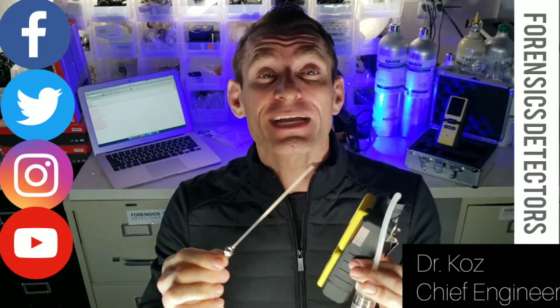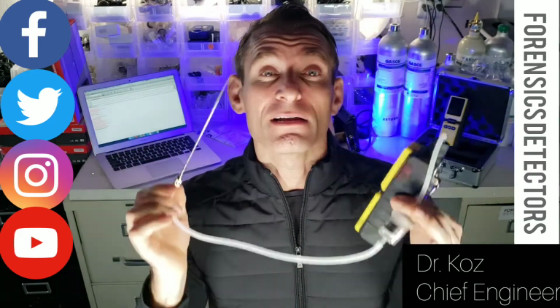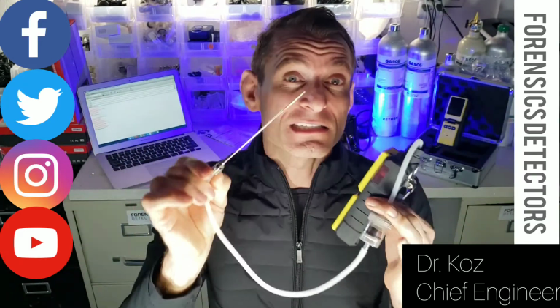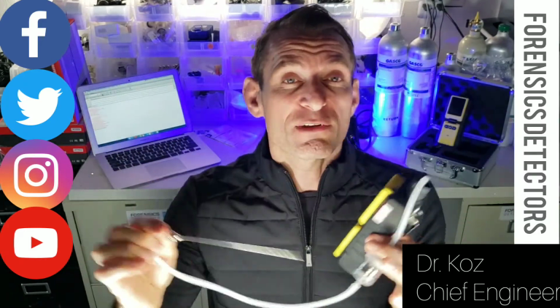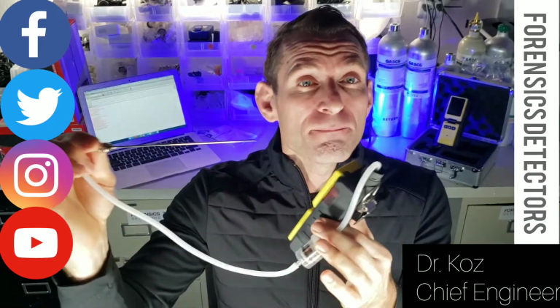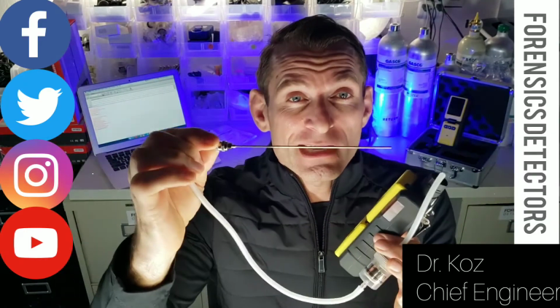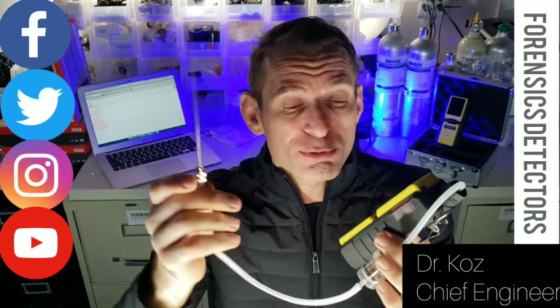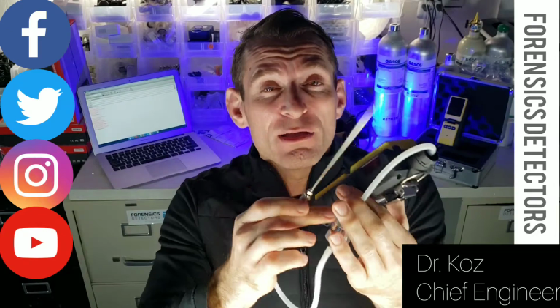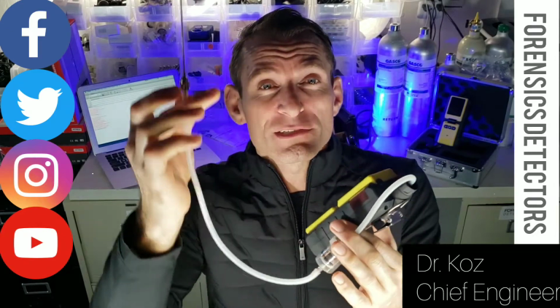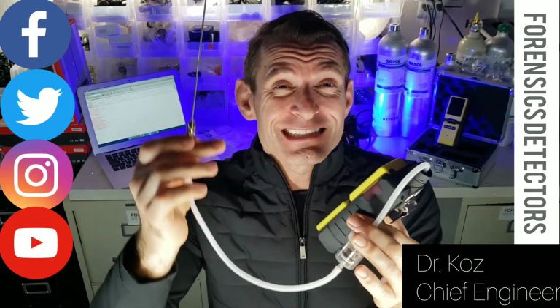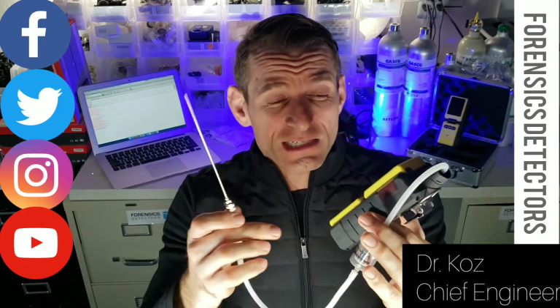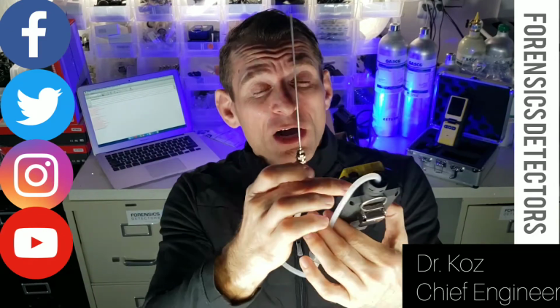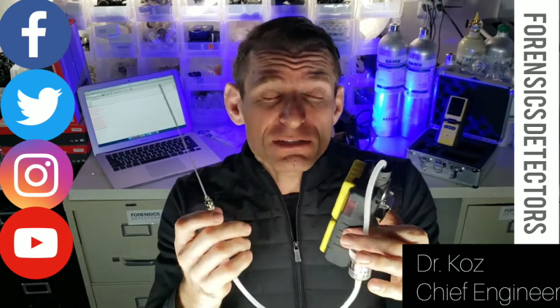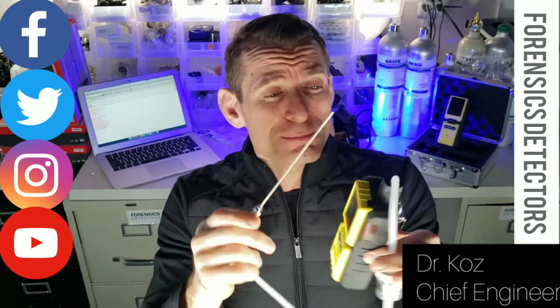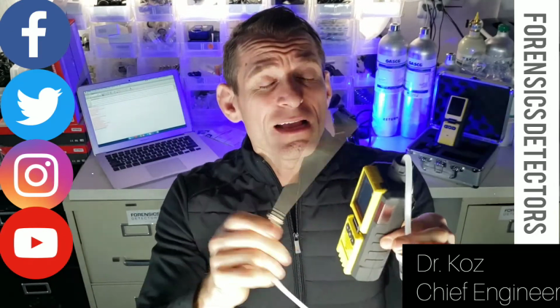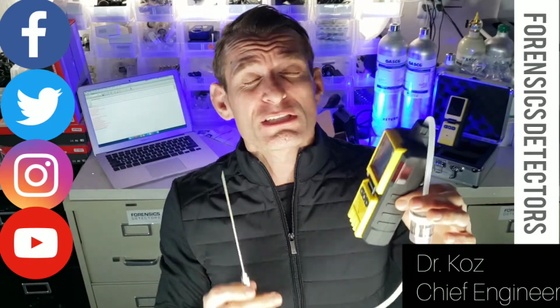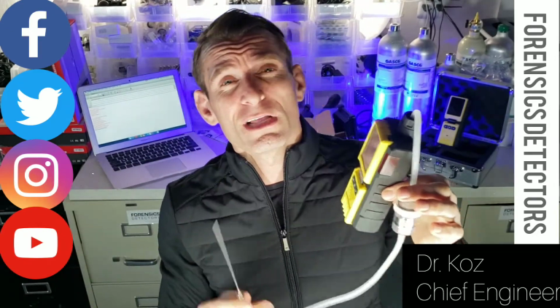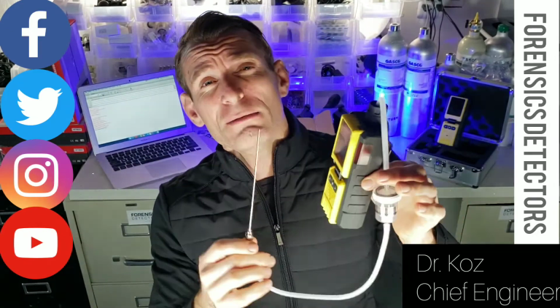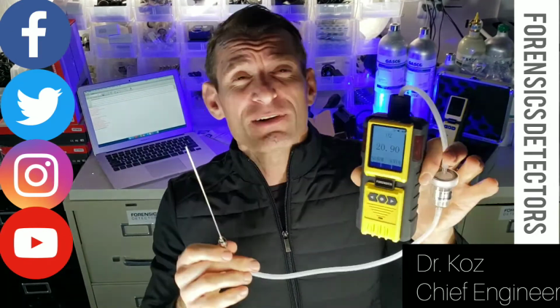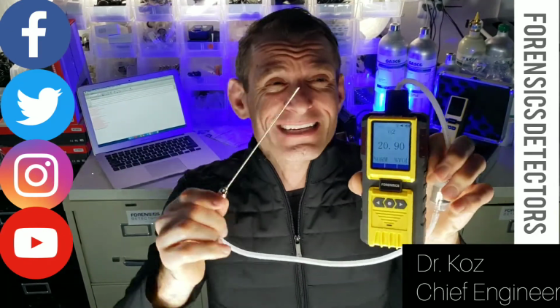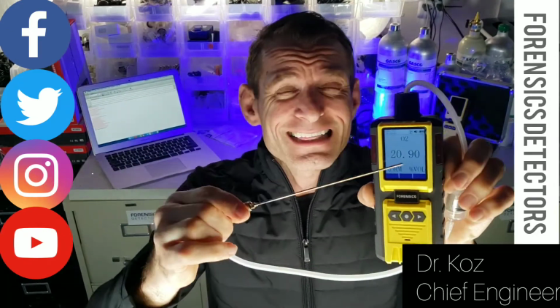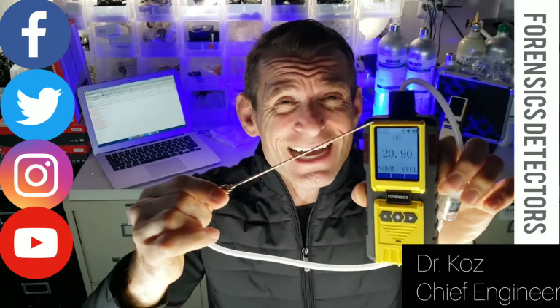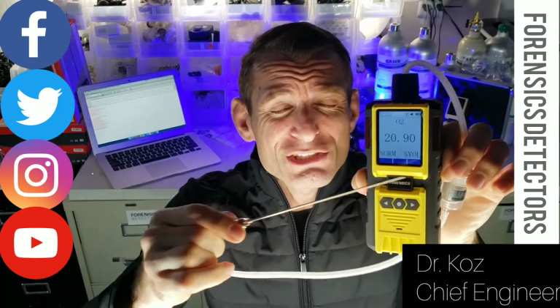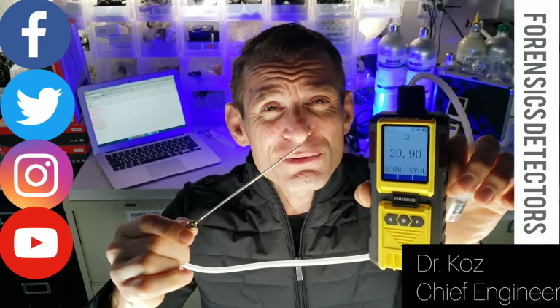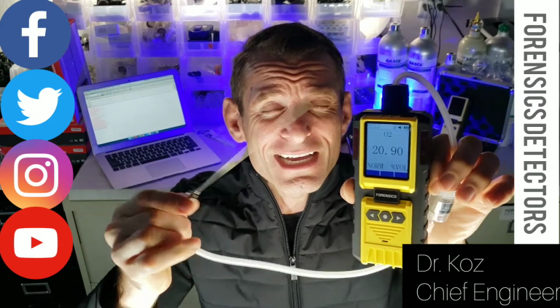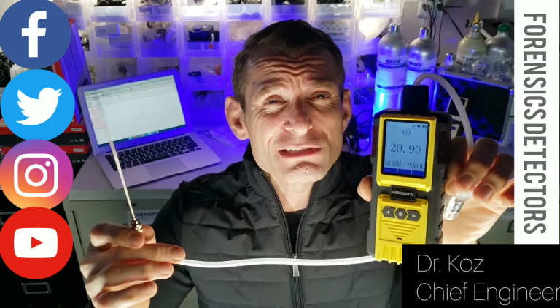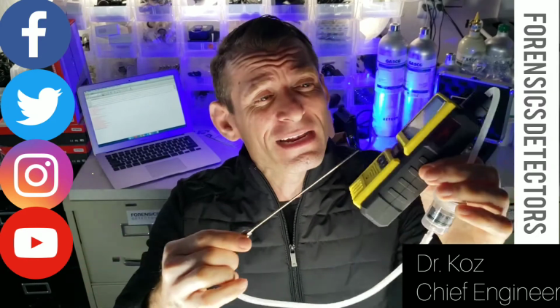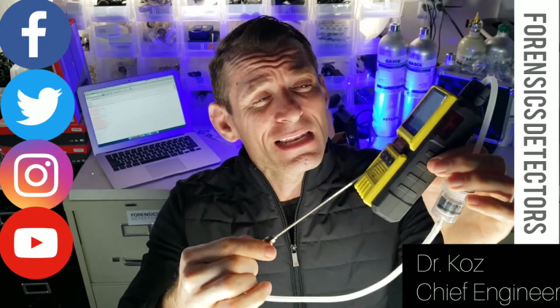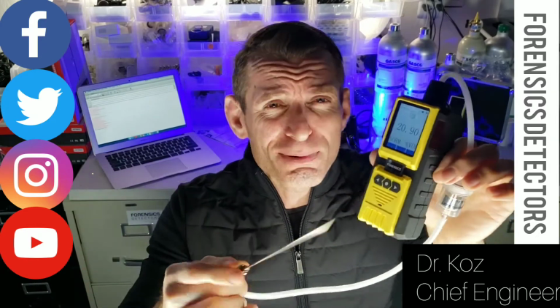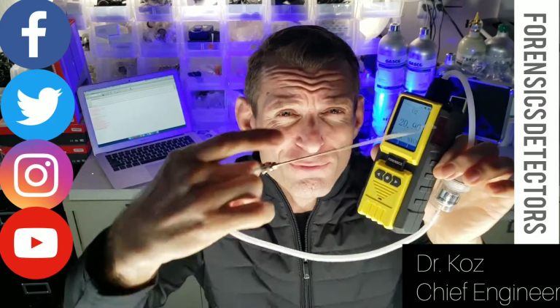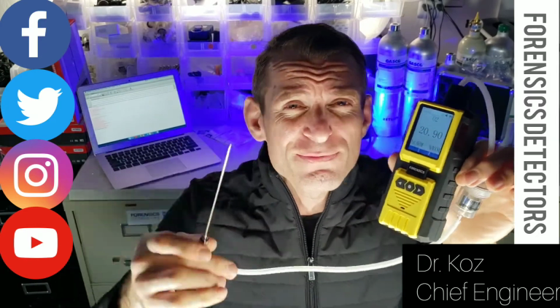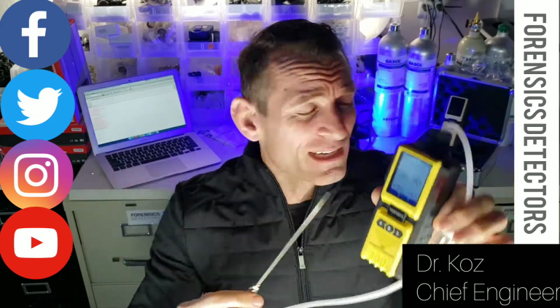Check it out. Listen carefully: stainless steel probe, filters, silicon high-temperature tubing, adjustable ball arms, calibration functionality, large color screen, and large buttons for those fat fingers.